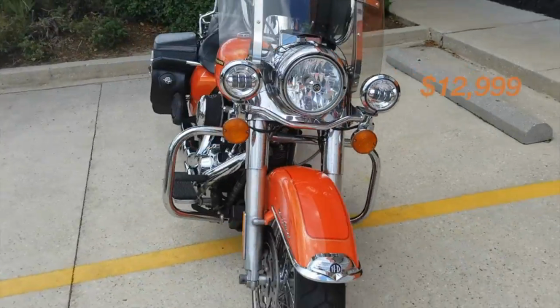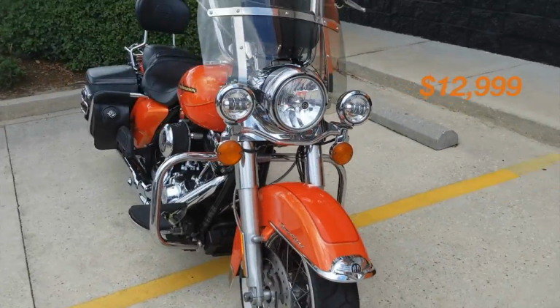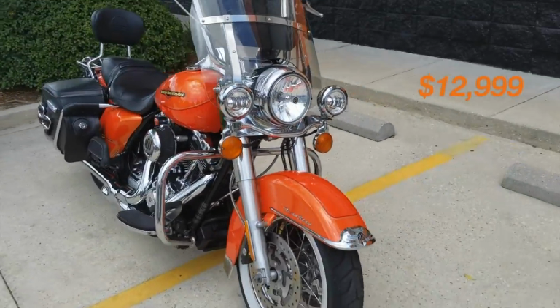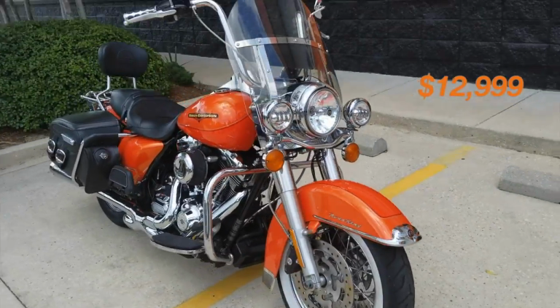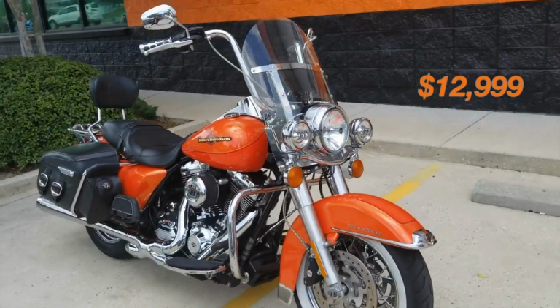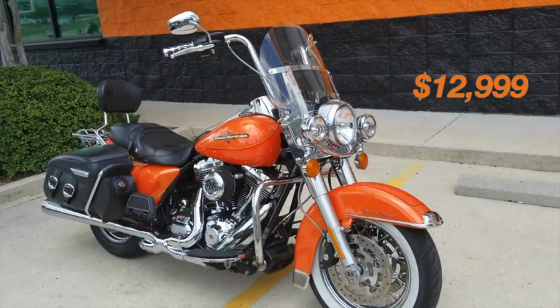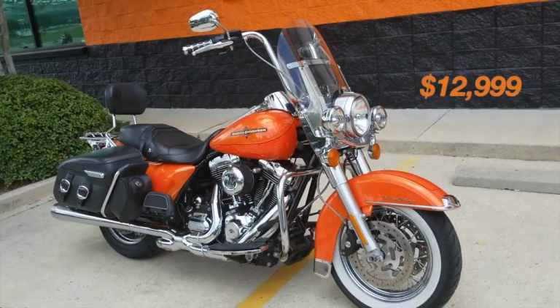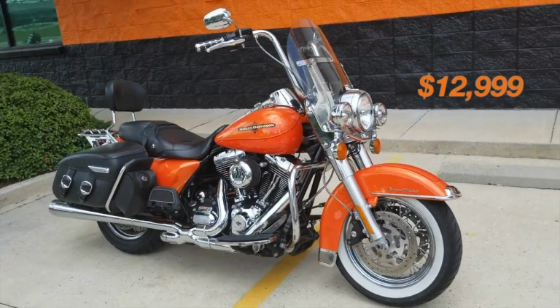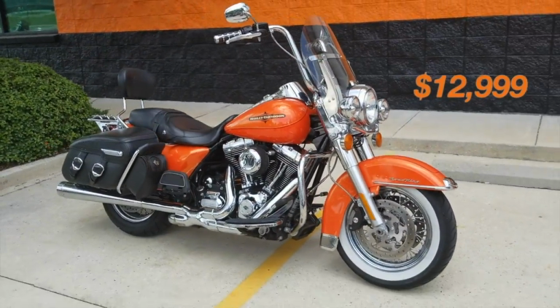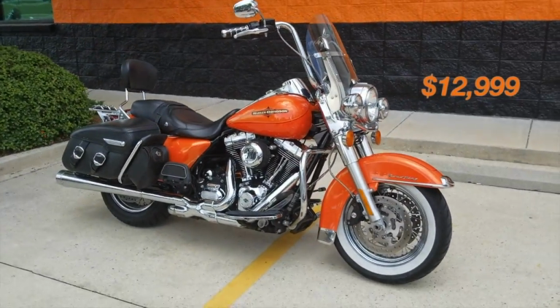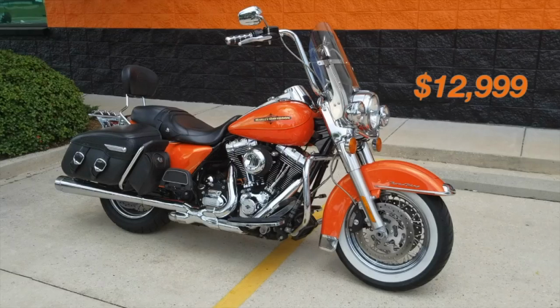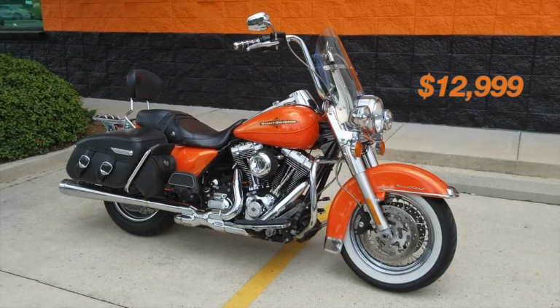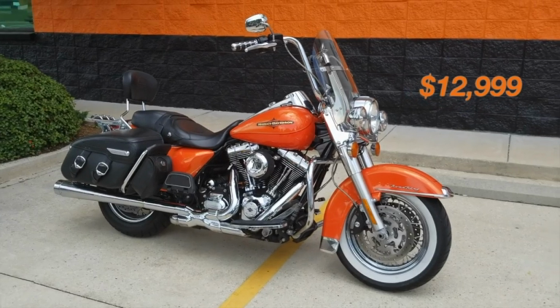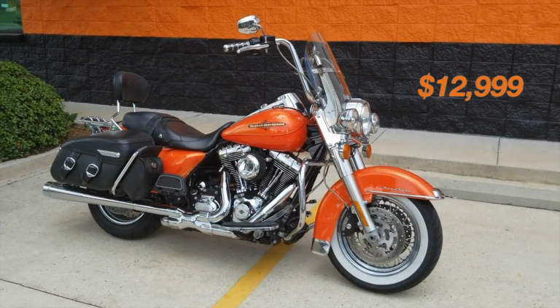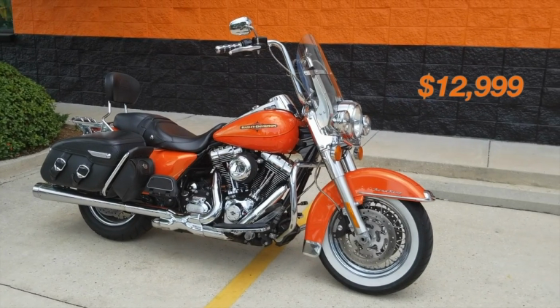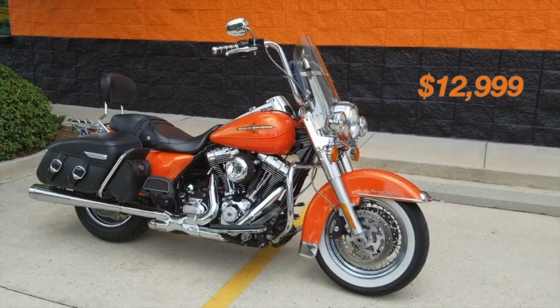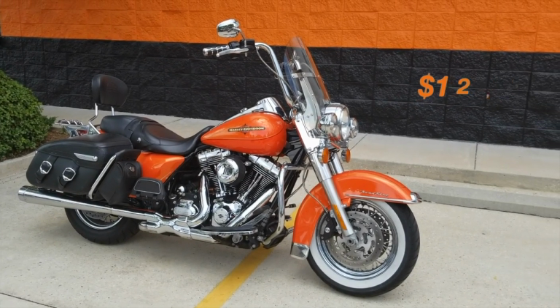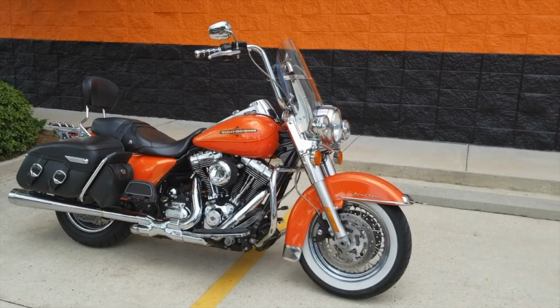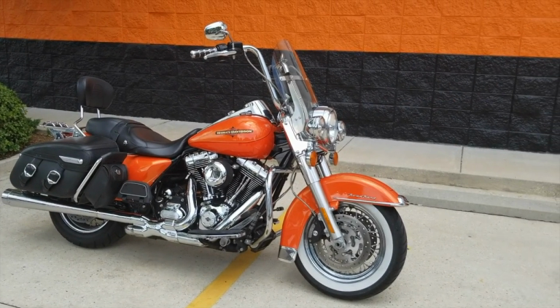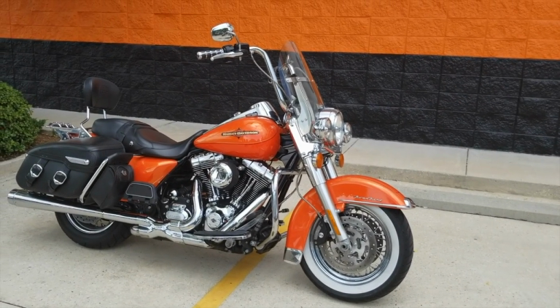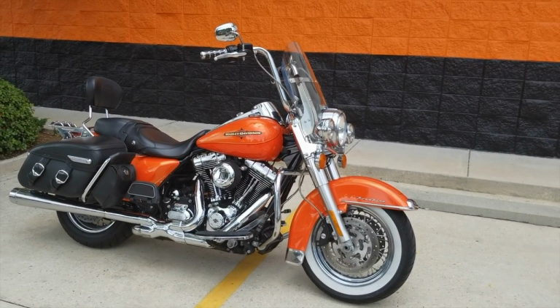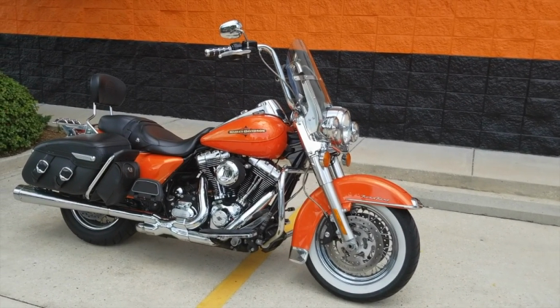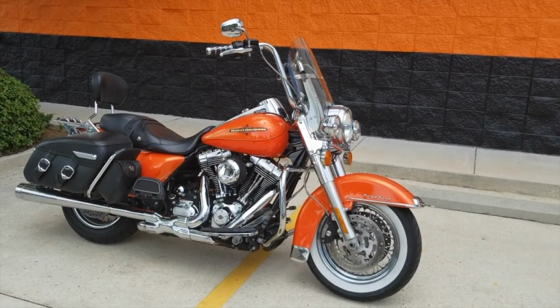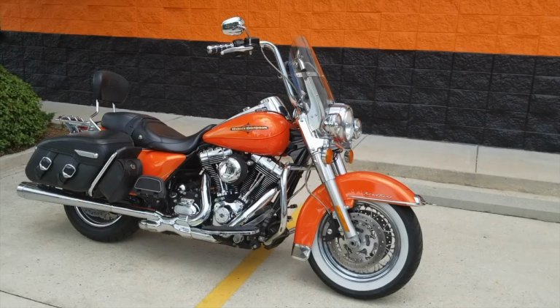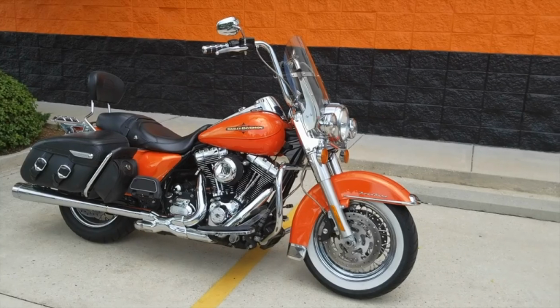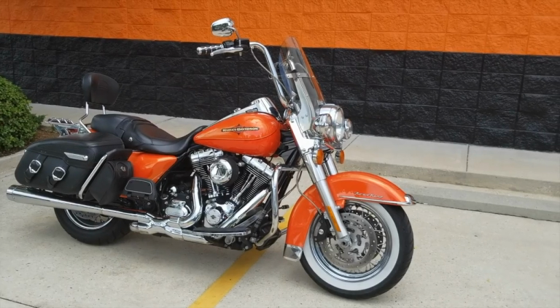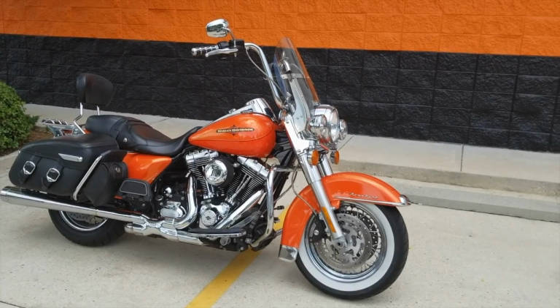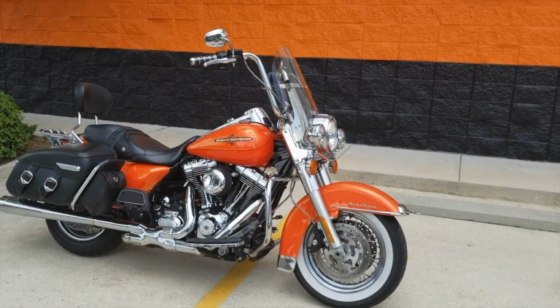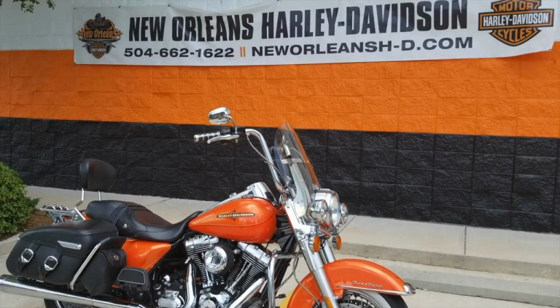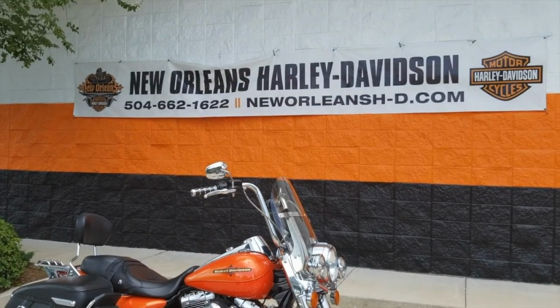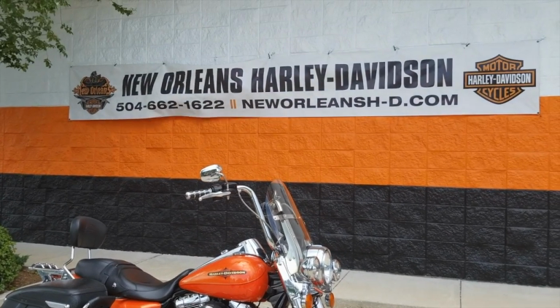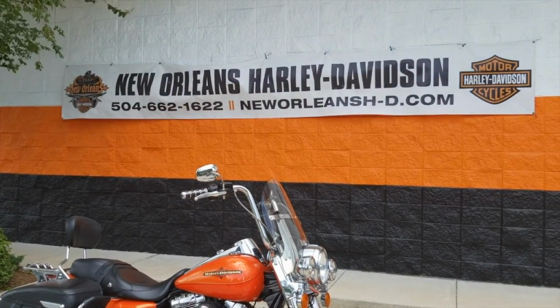Other than that, we talked to the general sales manager and the owner and we're wanting to put a price on this bike at $12,999, which is a killer price for something like this. This bike brand new sold for right around $21,000–$22,000. Come check us out at New Orleans Harley-Davidson.